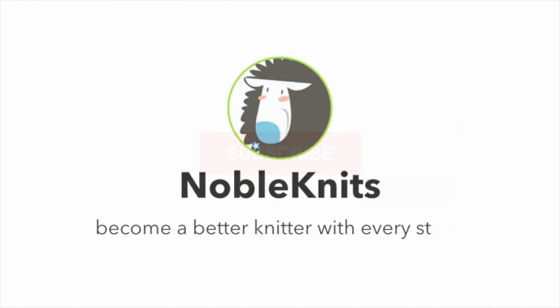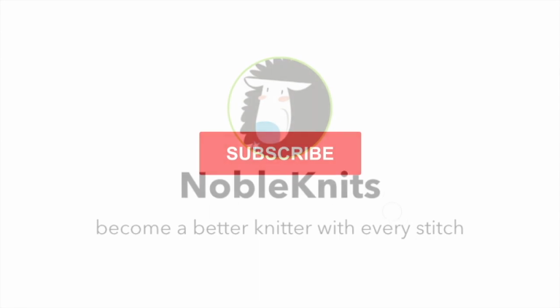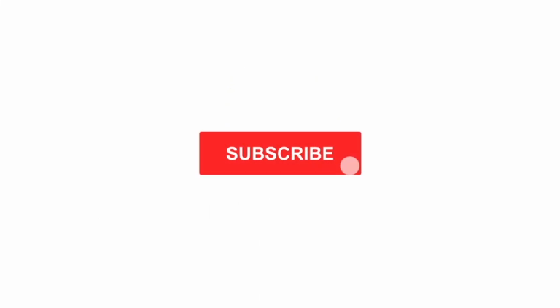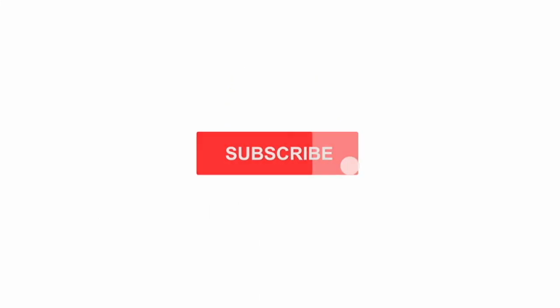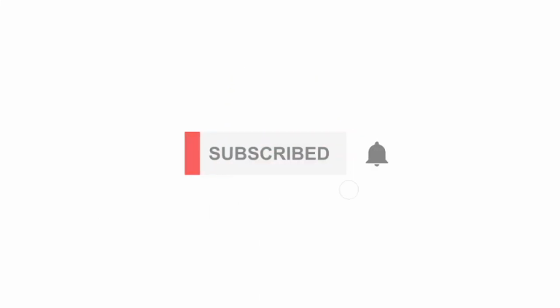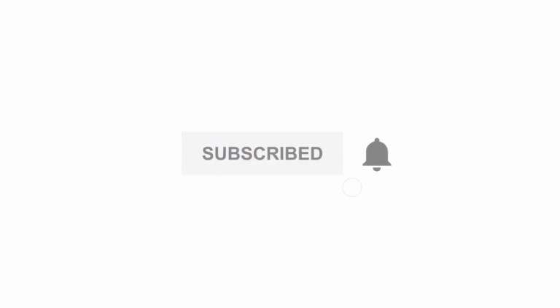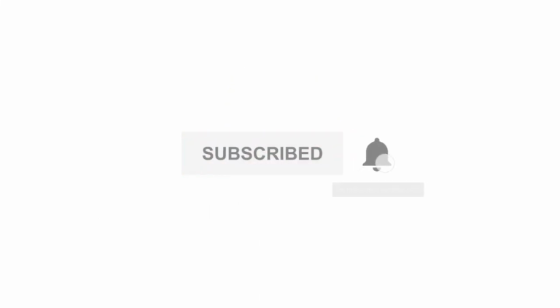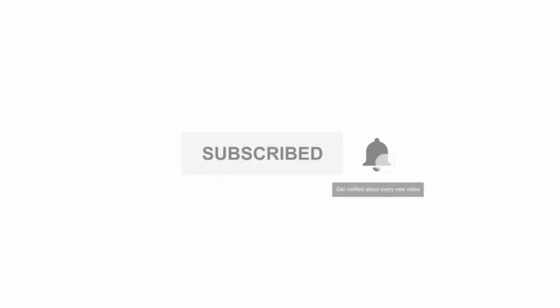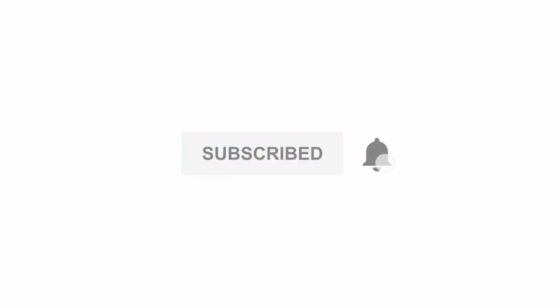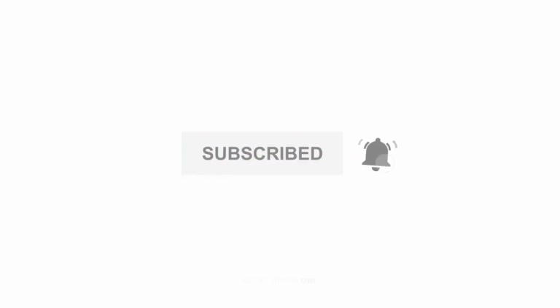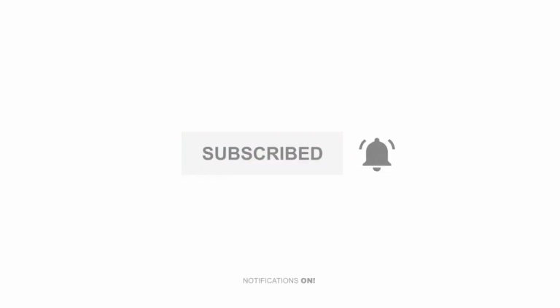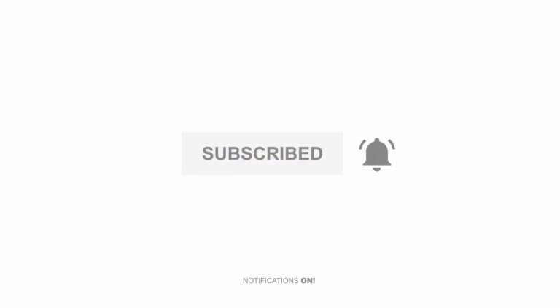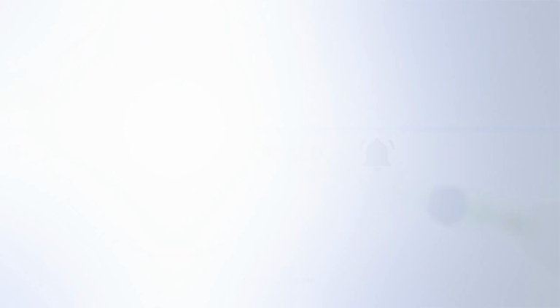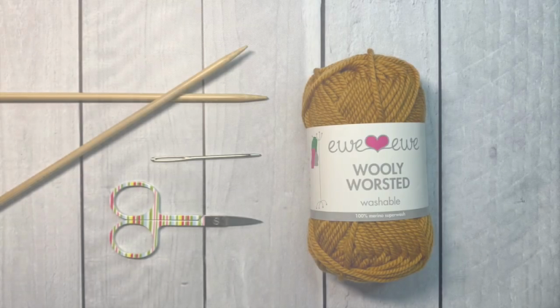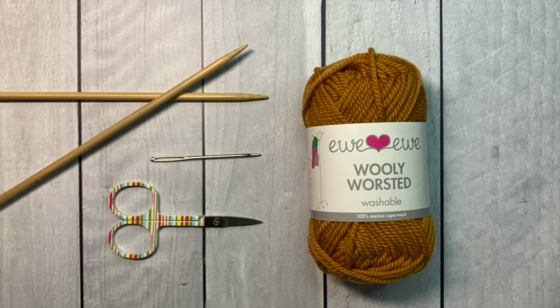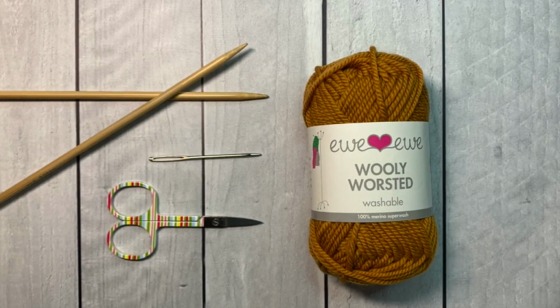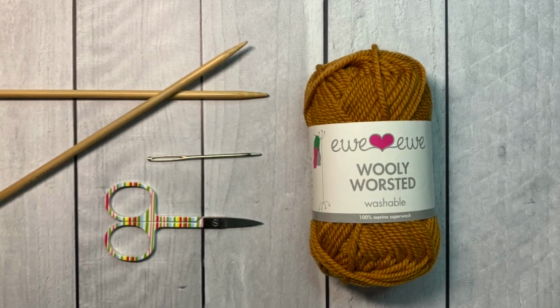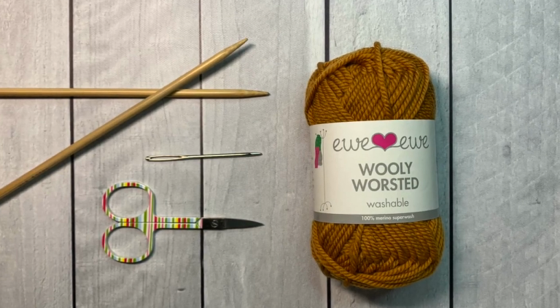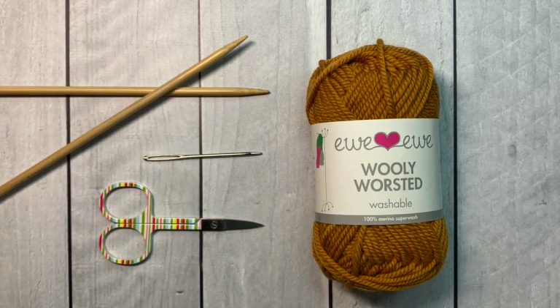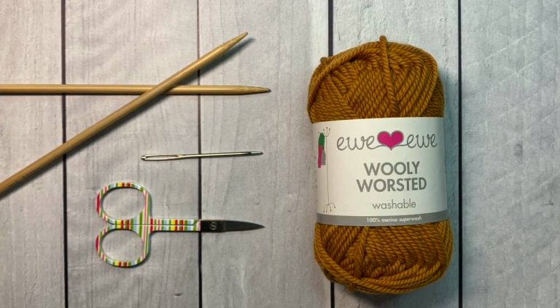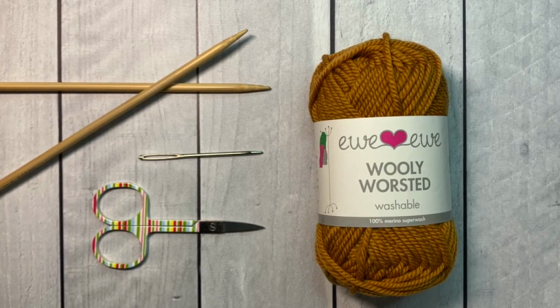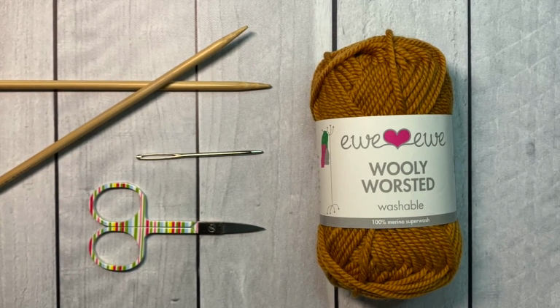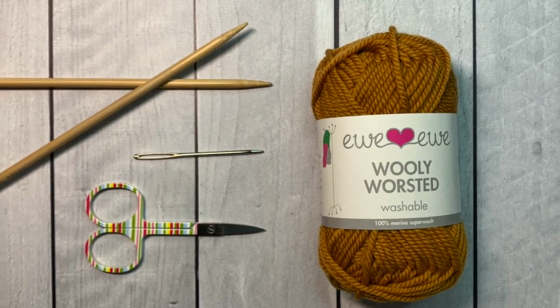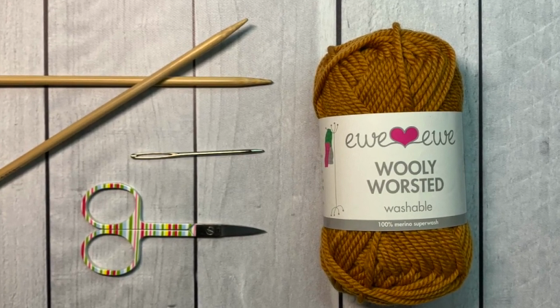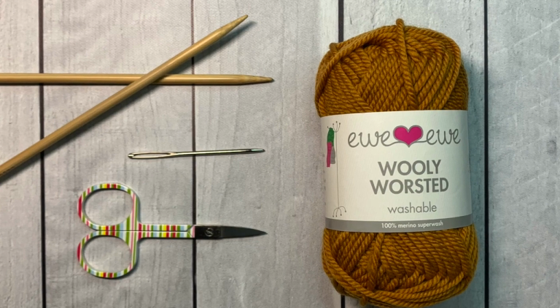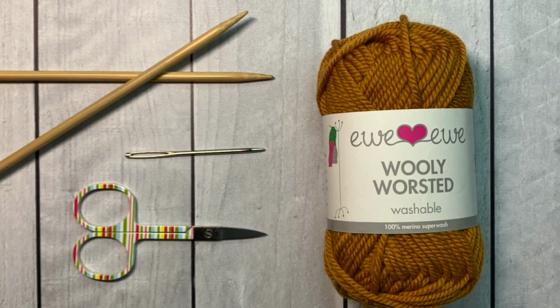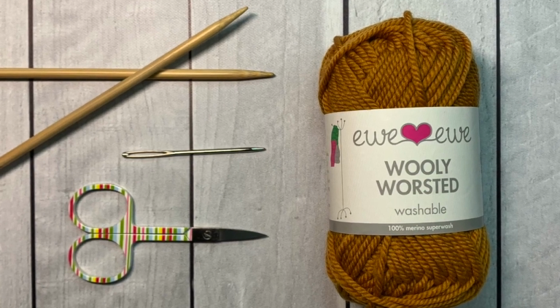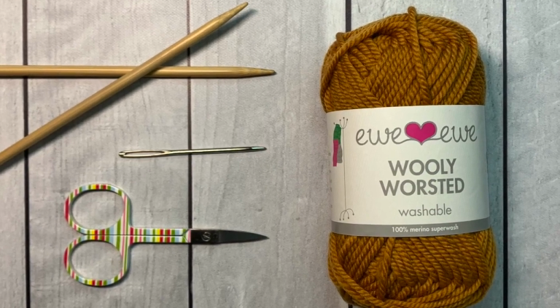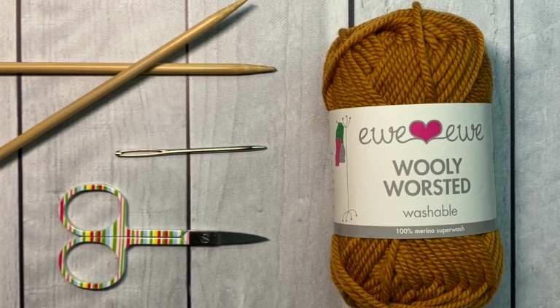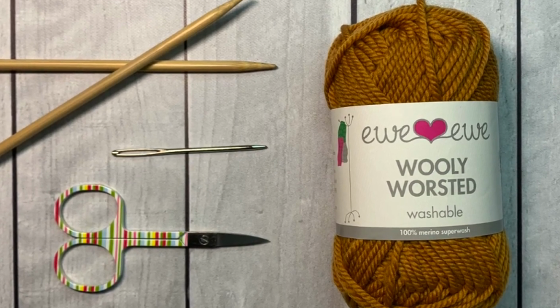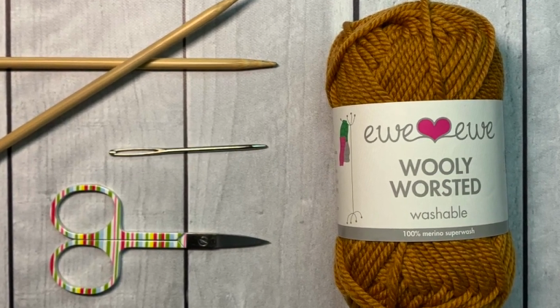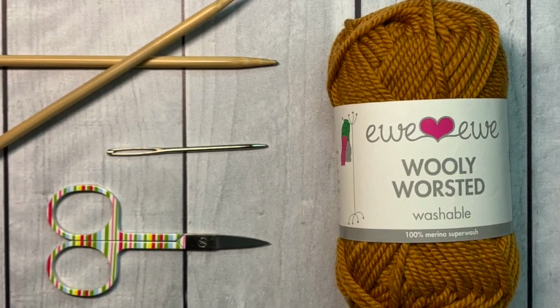Don't forget to subscribe to this channel and click the bell to get notified every time I post. You'll need a skein of worsted weight yarn, a pair of size 8 knitting needles, a tapestry needle, and a pair of small scissors.